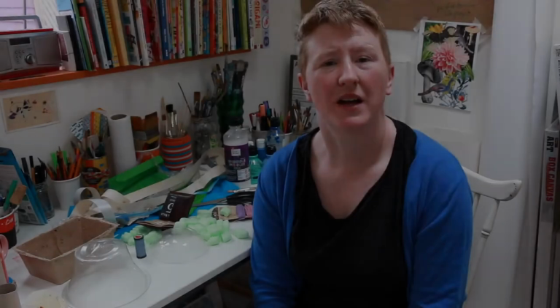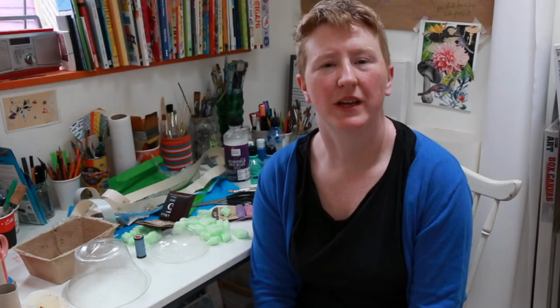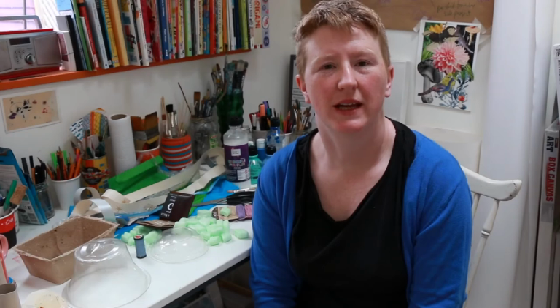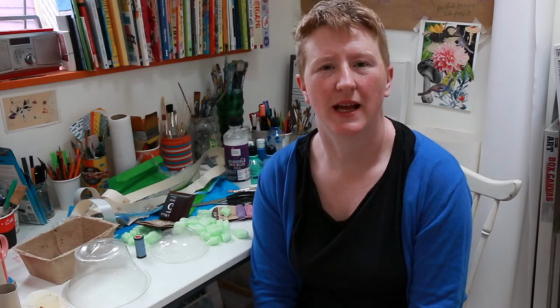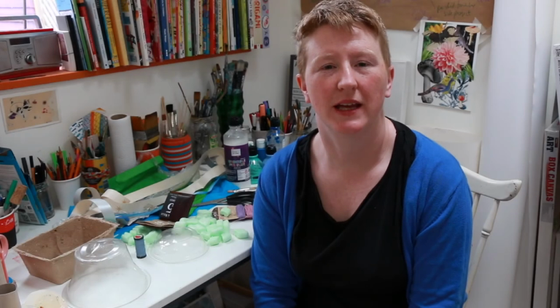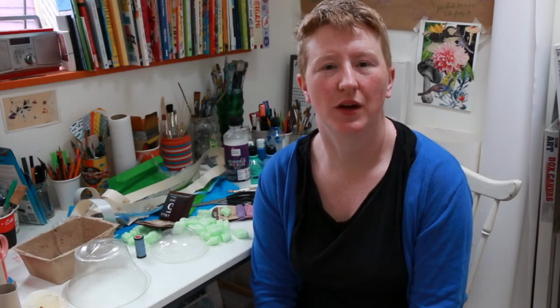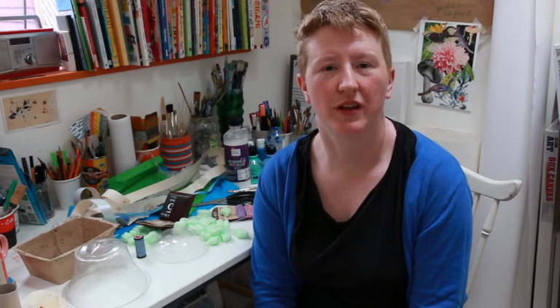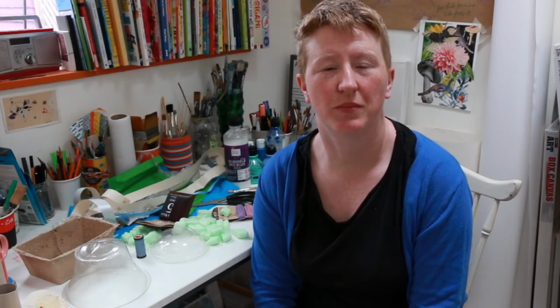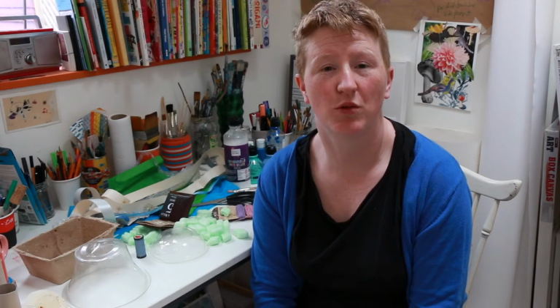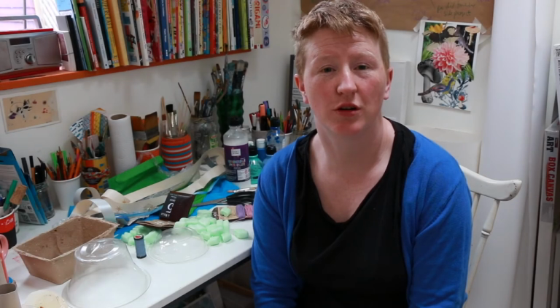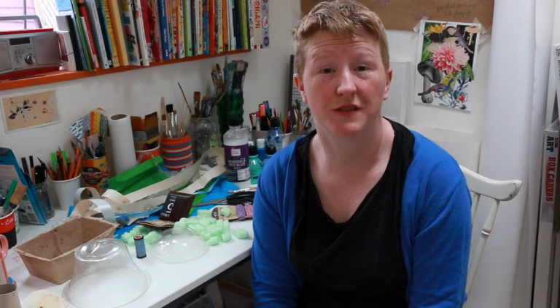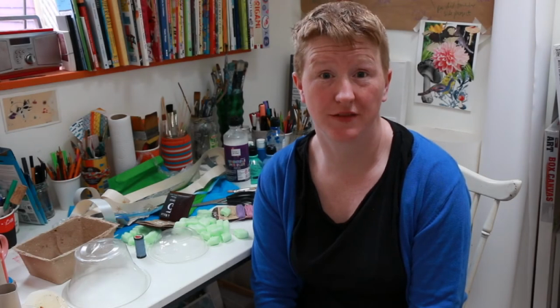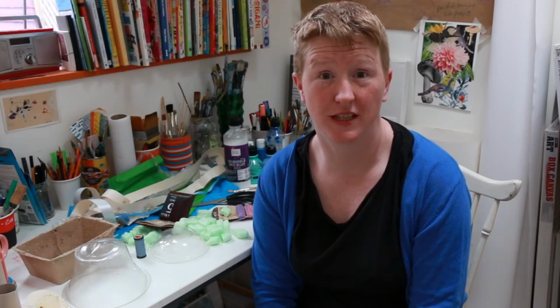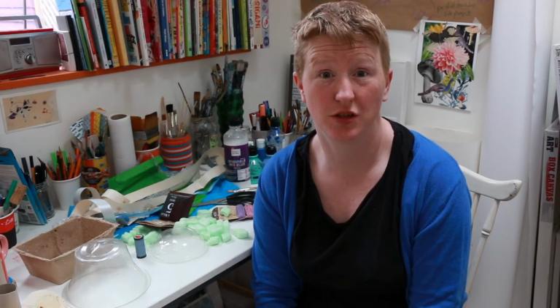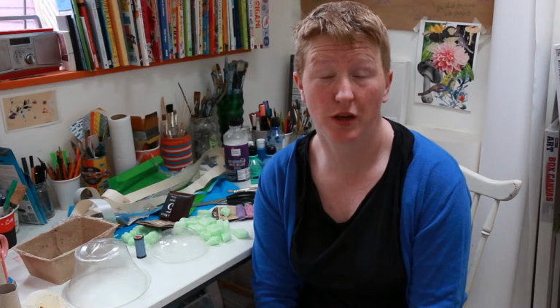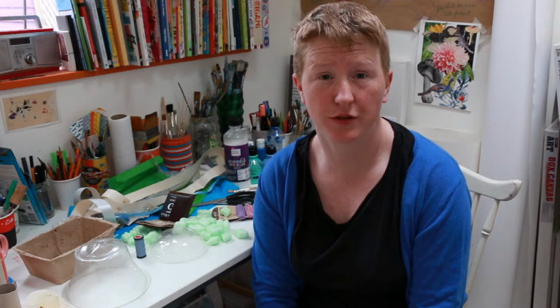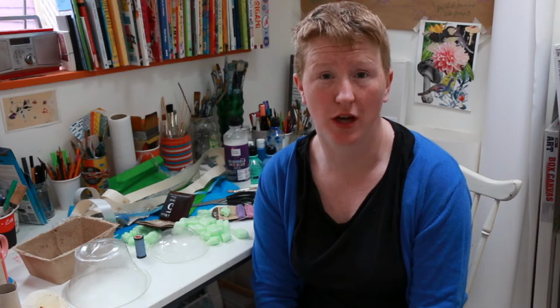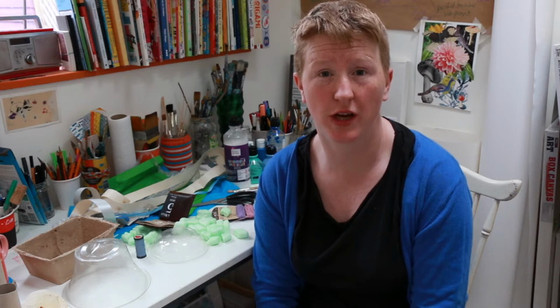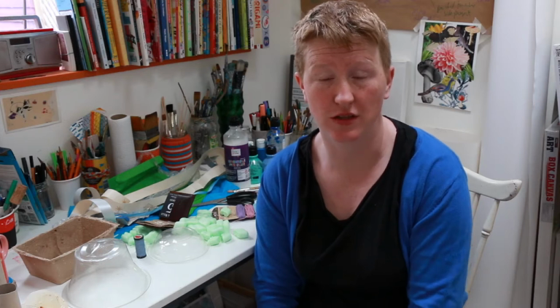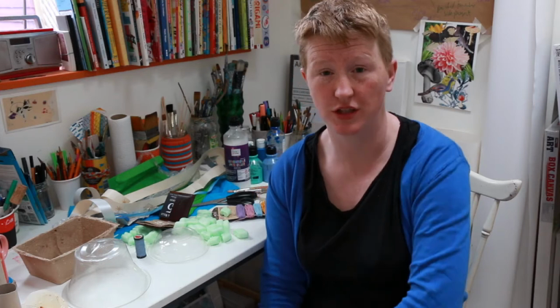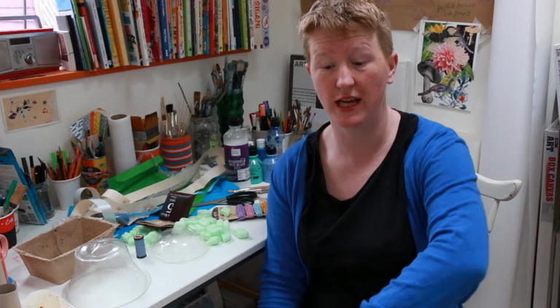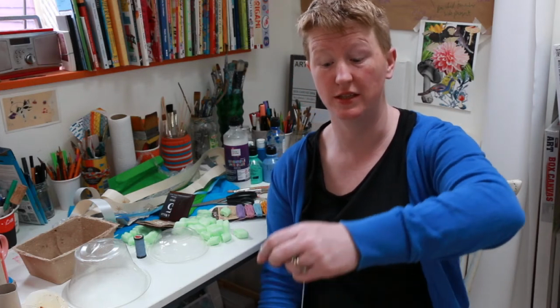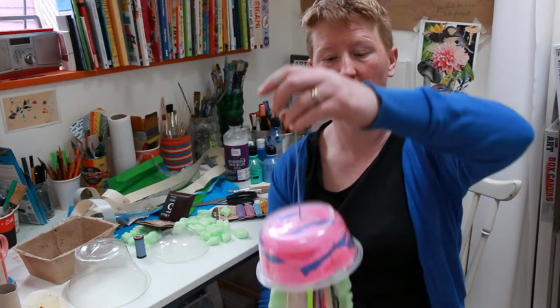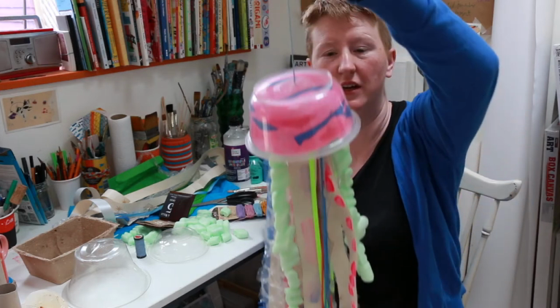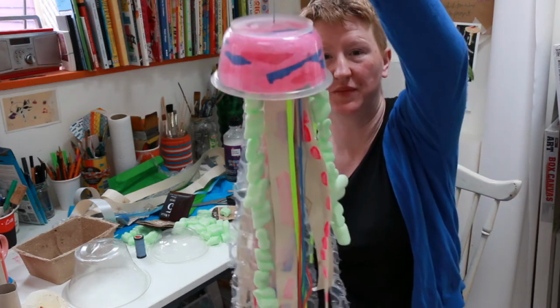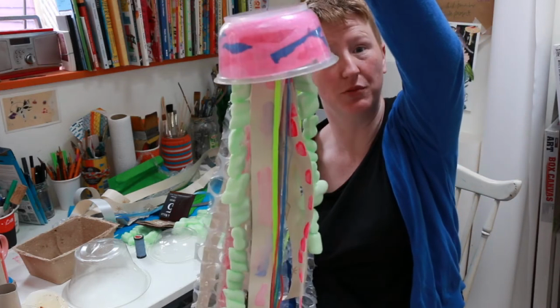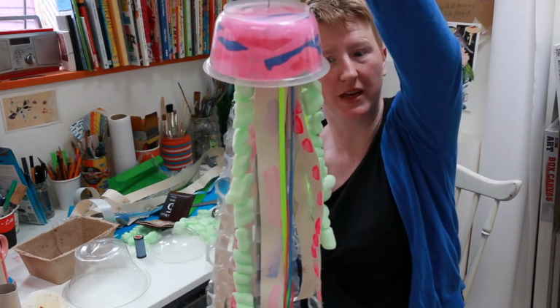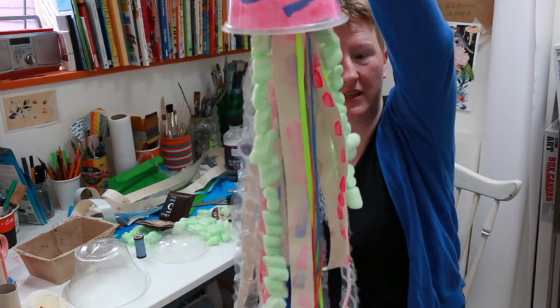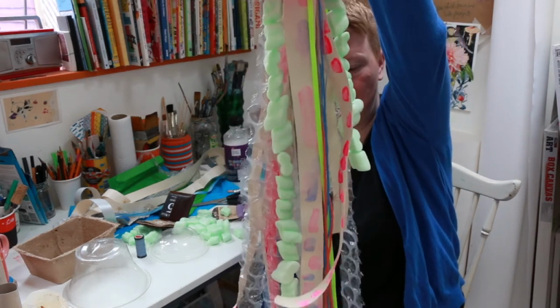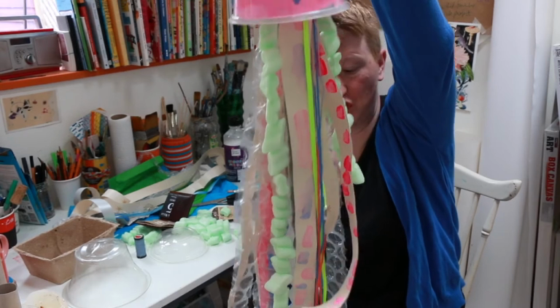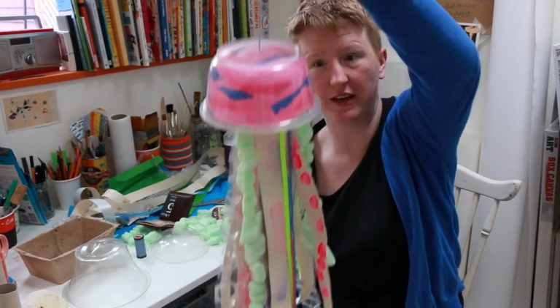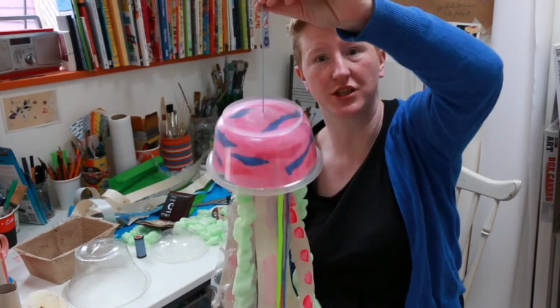Hi everybody, it's Hannah here, back with more art and crafts activities to do with young children. Today we're going to make this jellyfish.